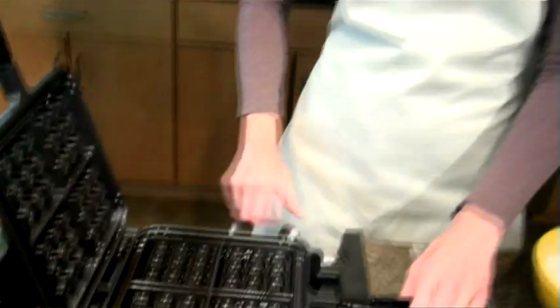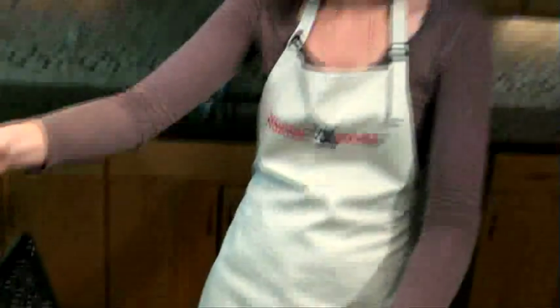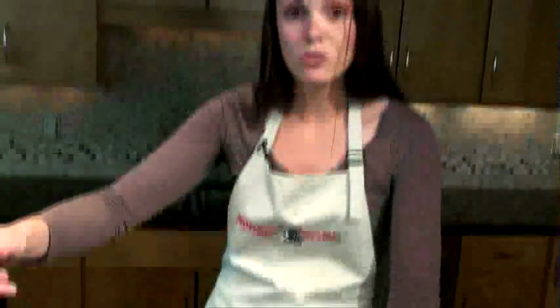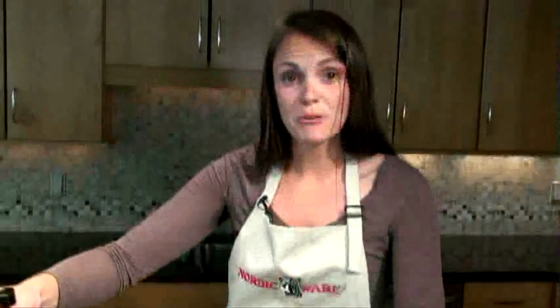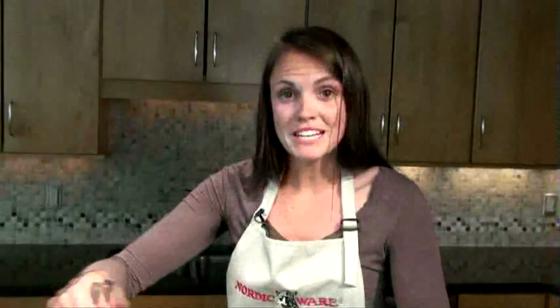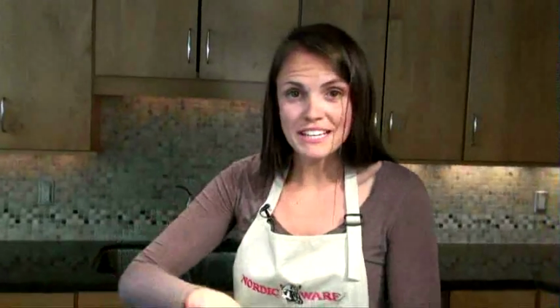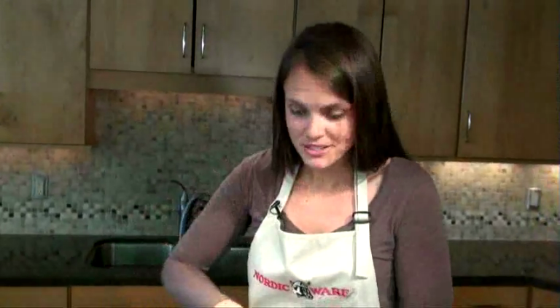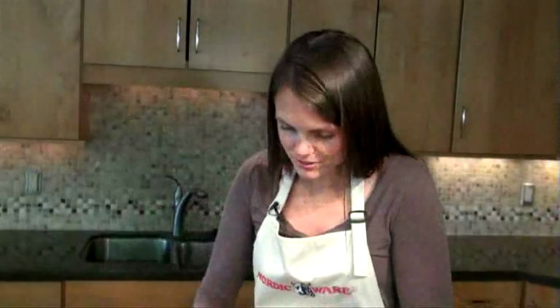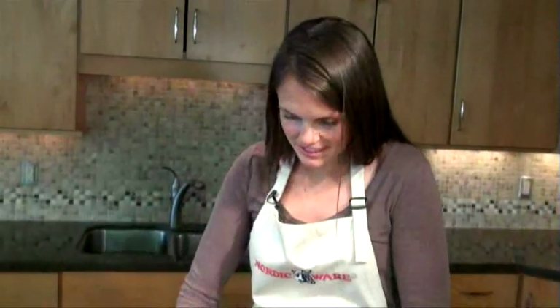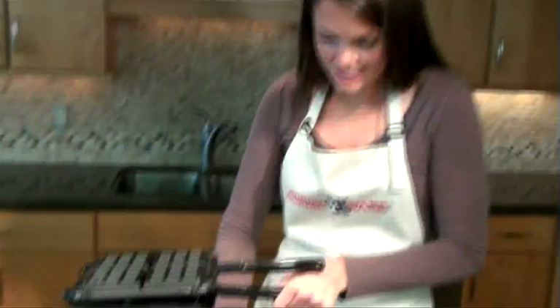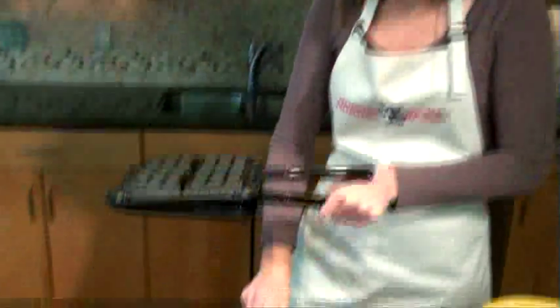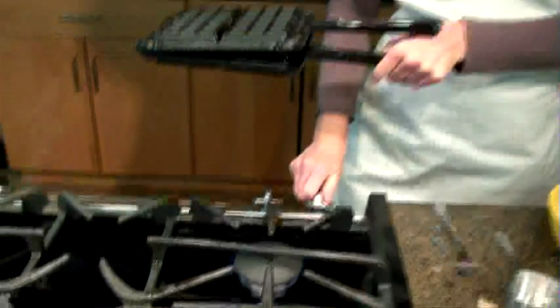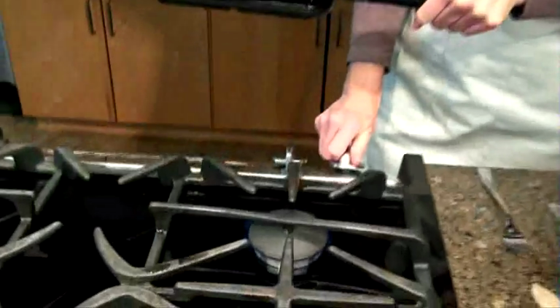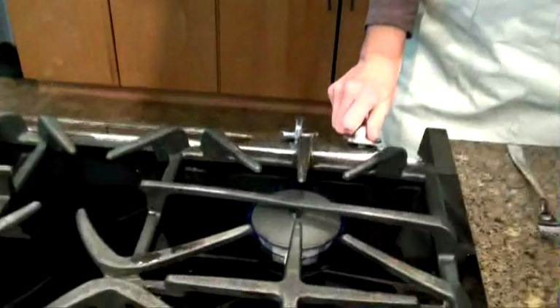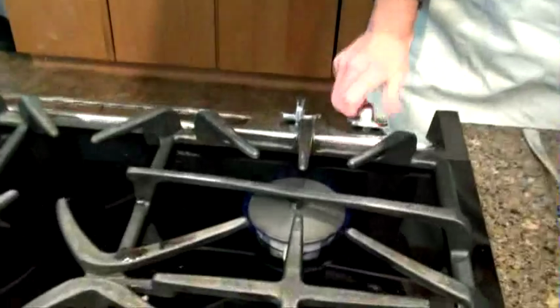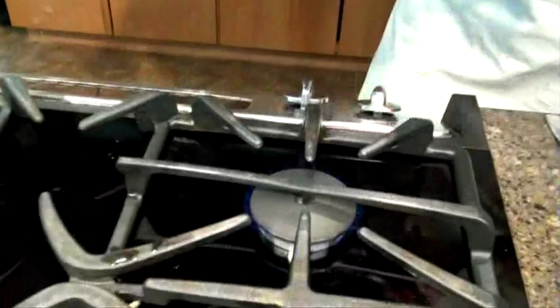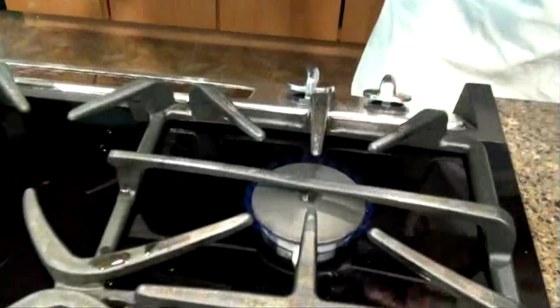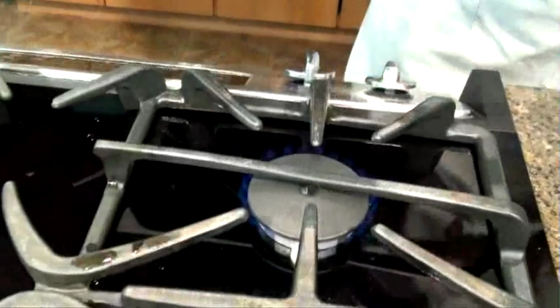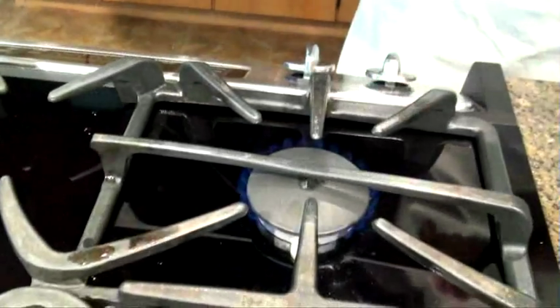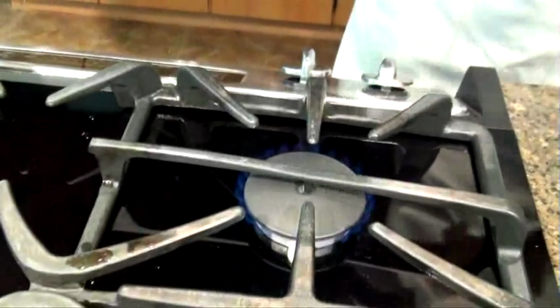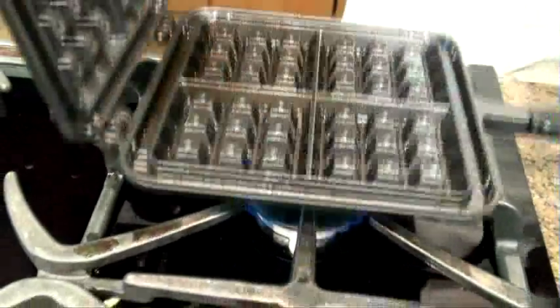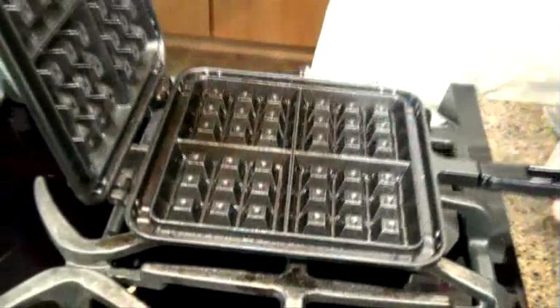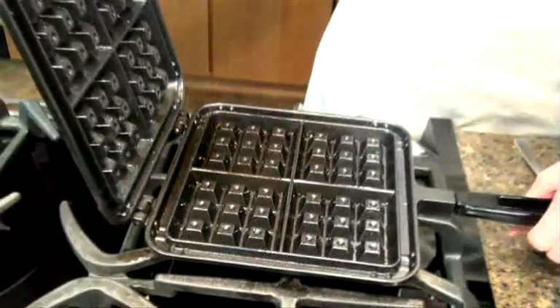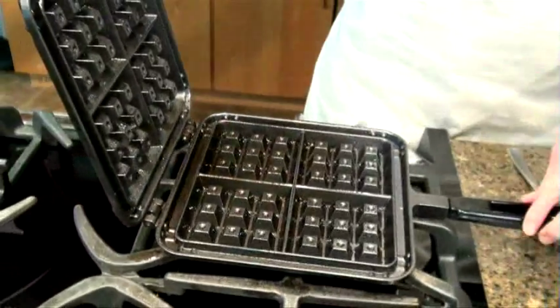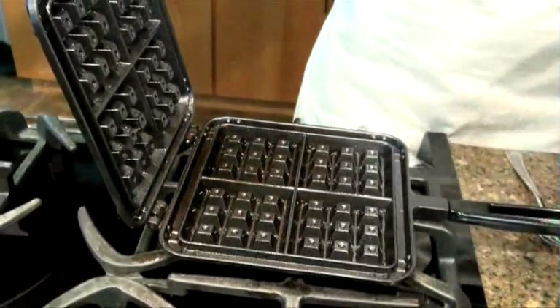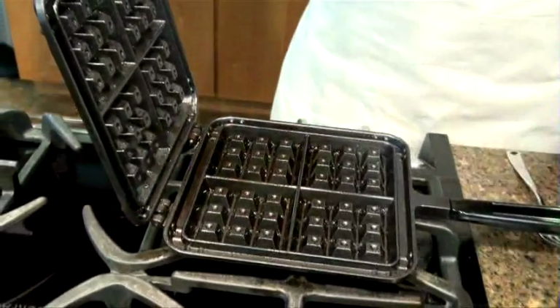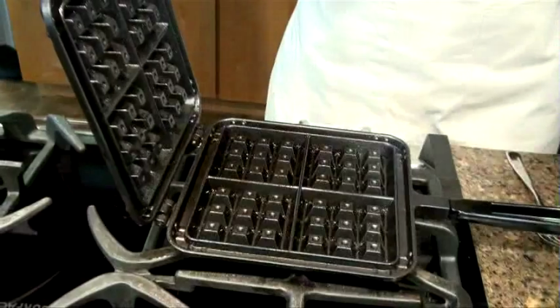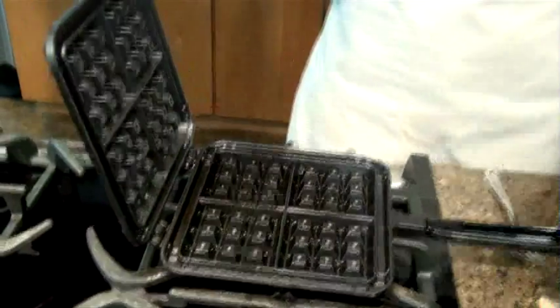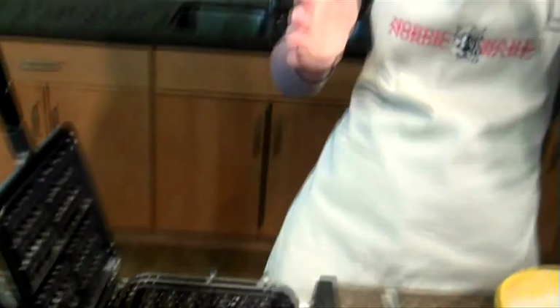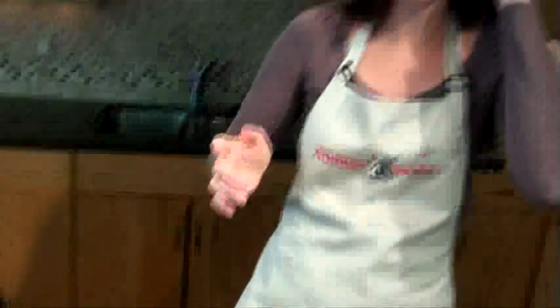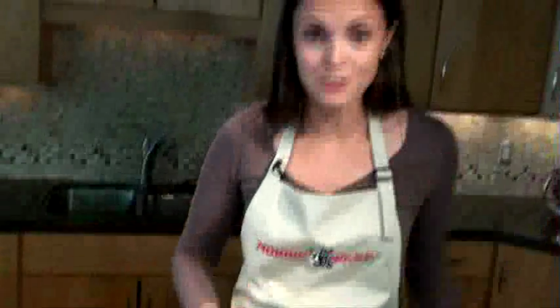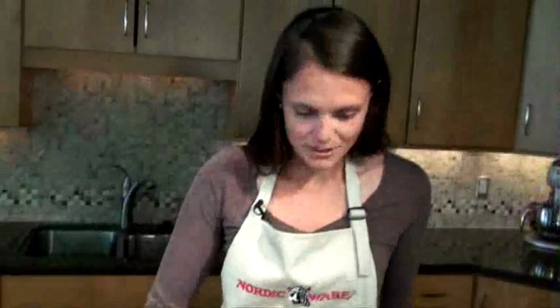We're going to leave the pan over about medium heat — you can see the flame I have it set on here. You don't want it too hot or your waffles will burn, and you don't want it too low or your waffles will be doughy and raw in the middle.